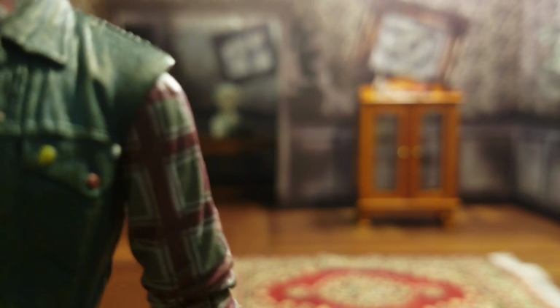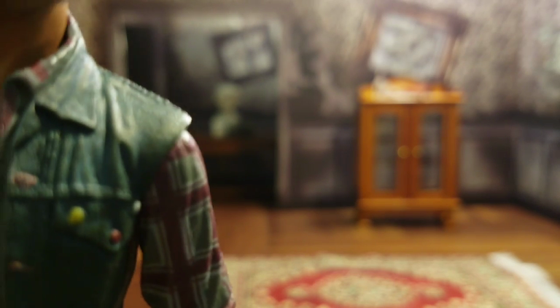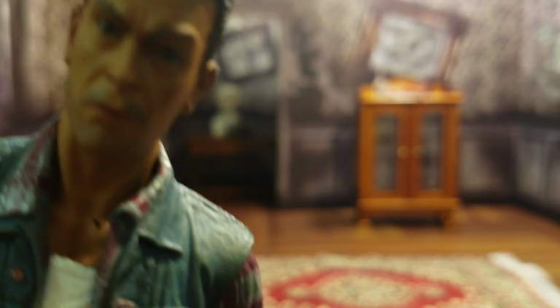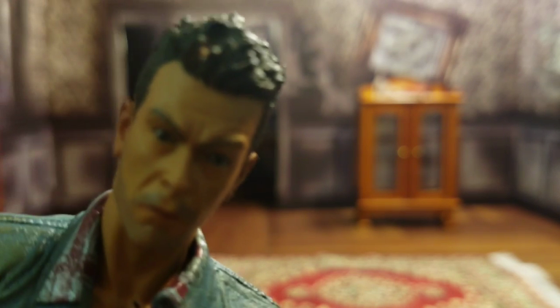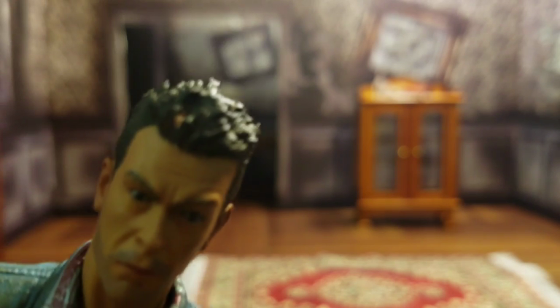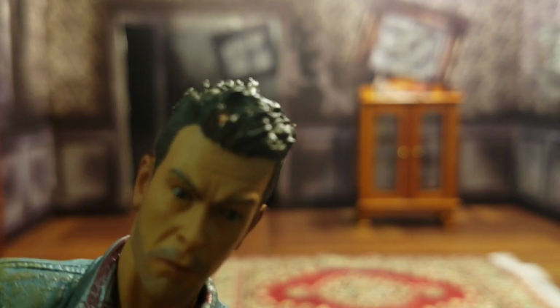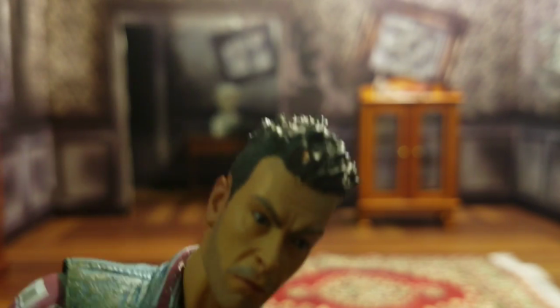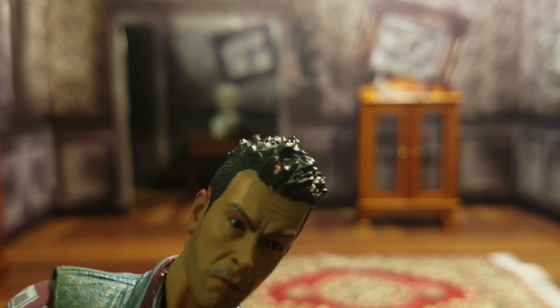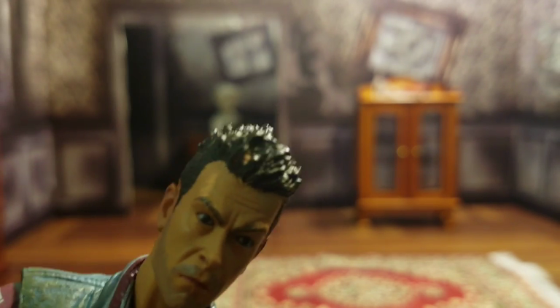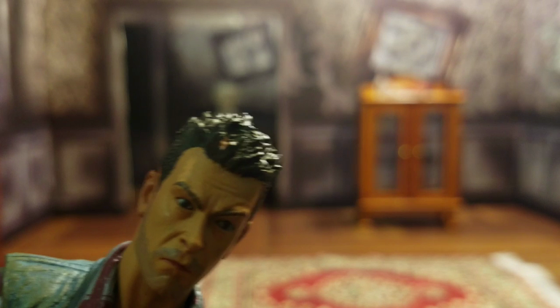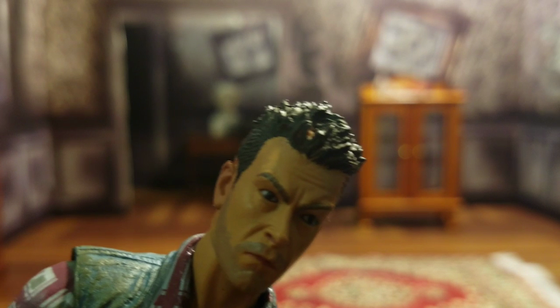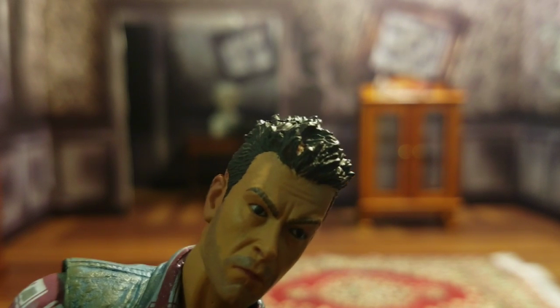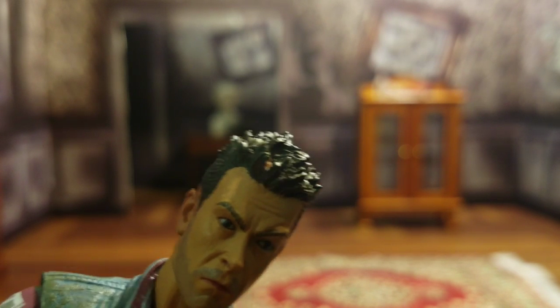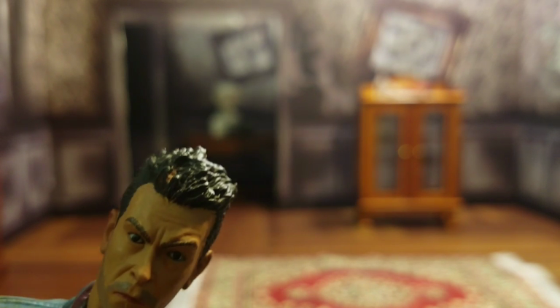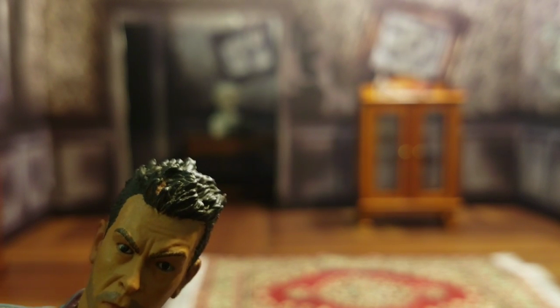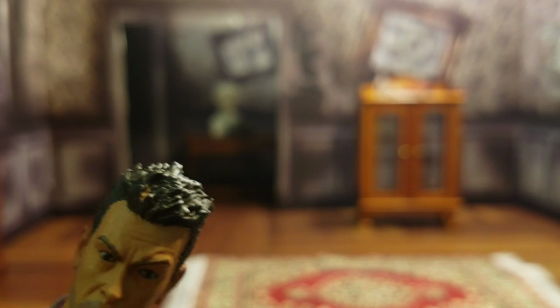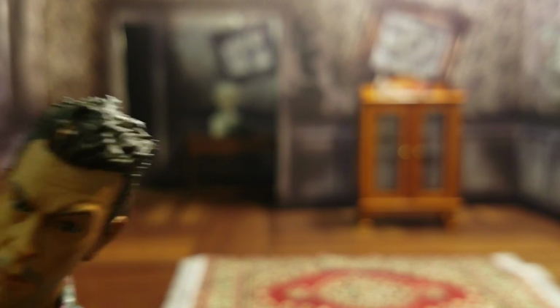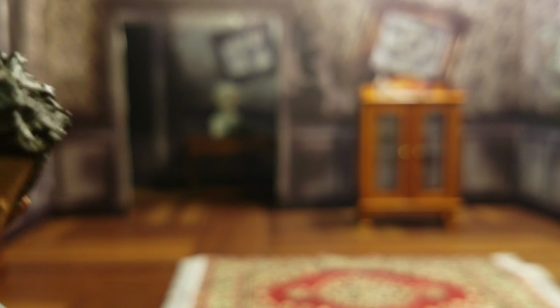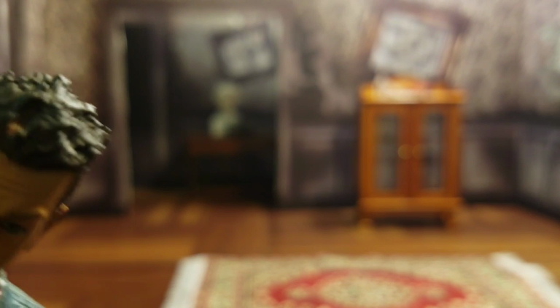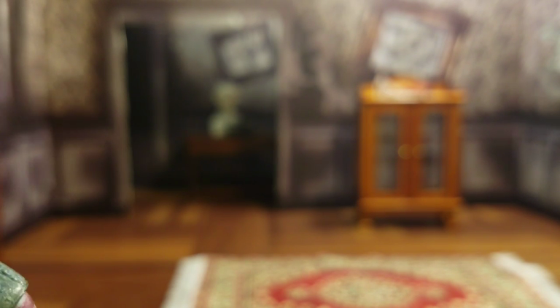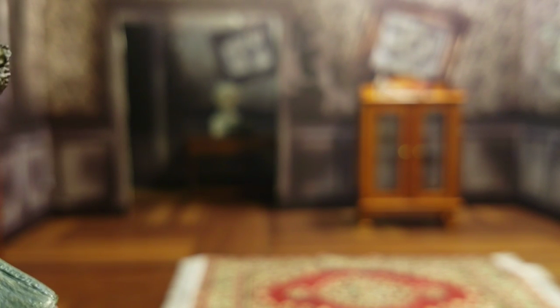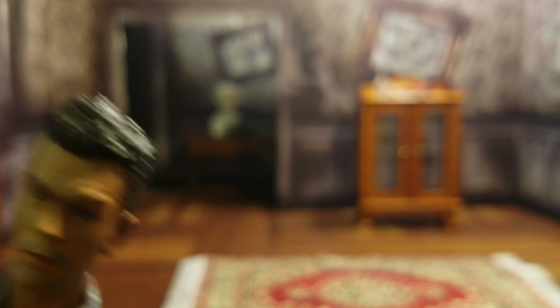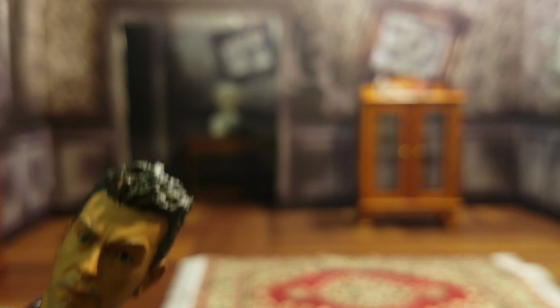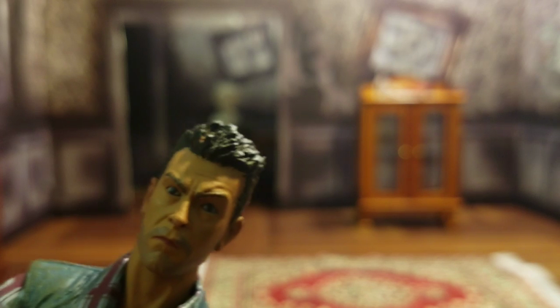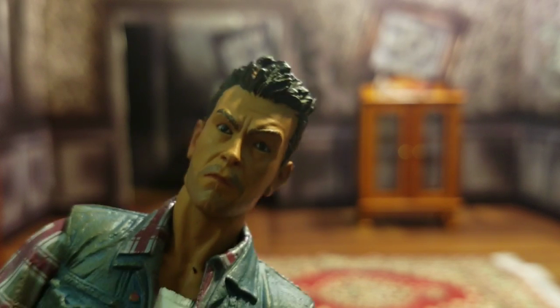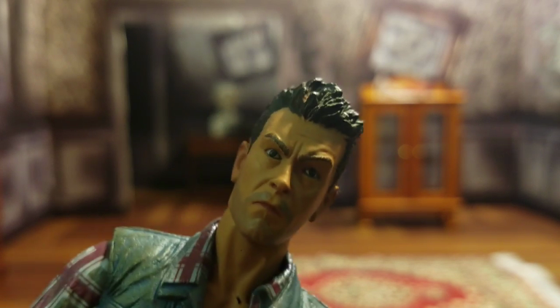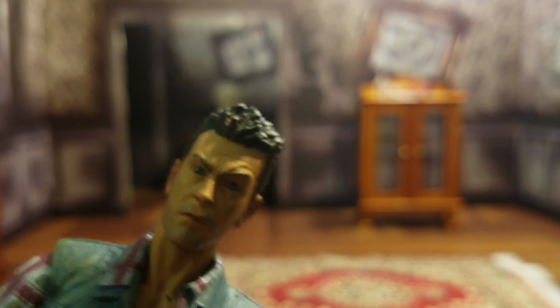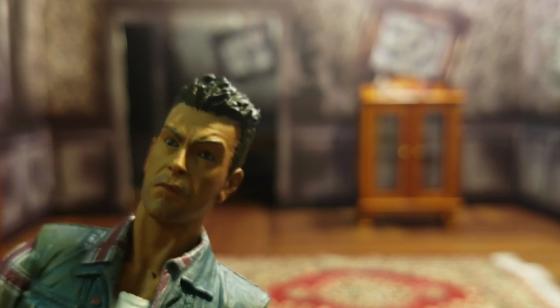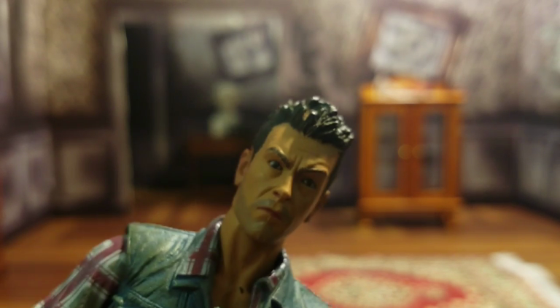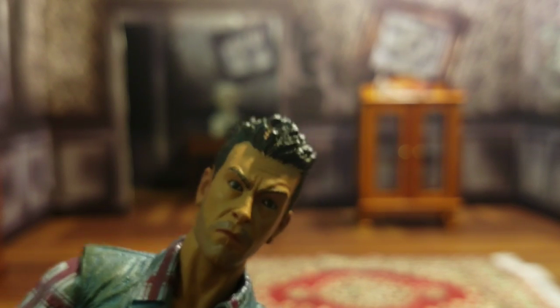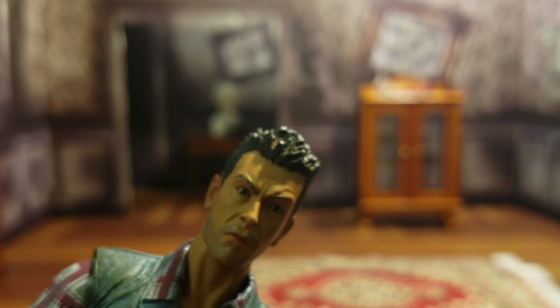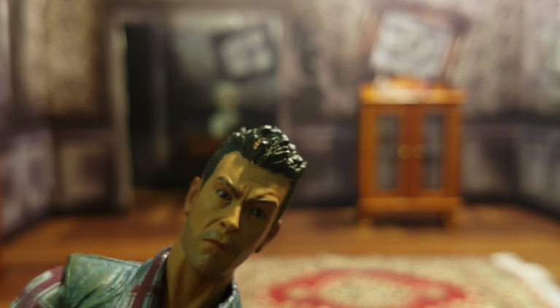It looks like I've got some paint issues on the top of the head, and here I am singing the praises of NECA. It might be part of the sculpt — I'm not 100% sure.